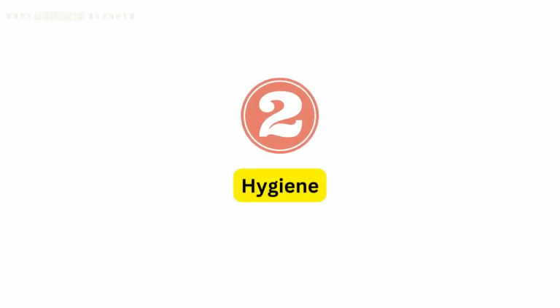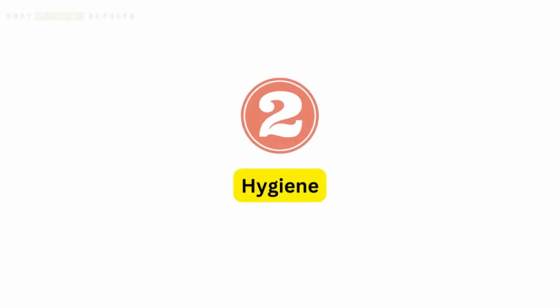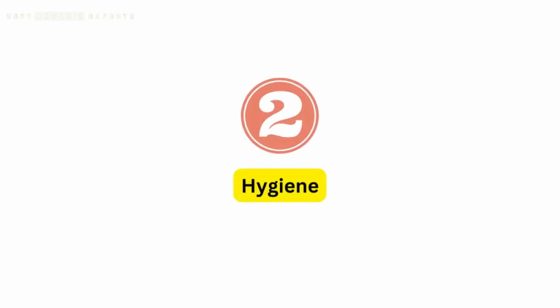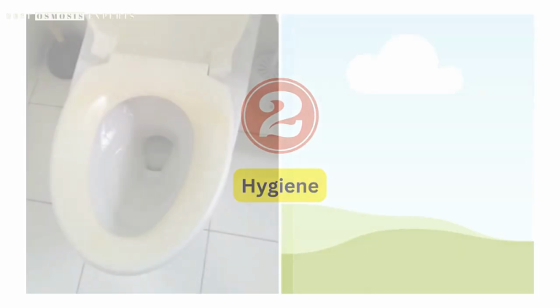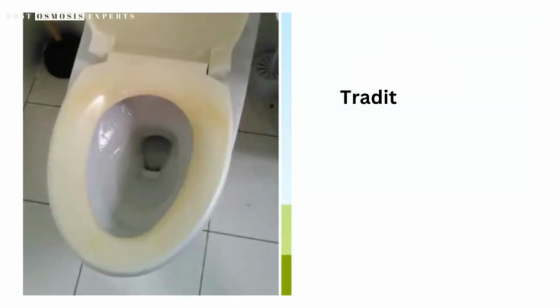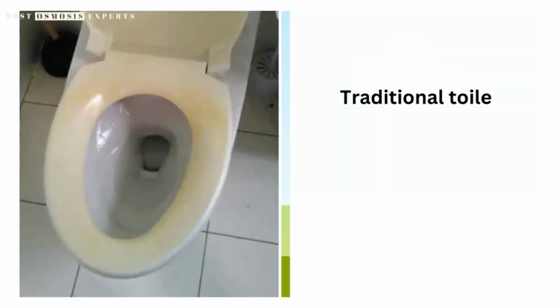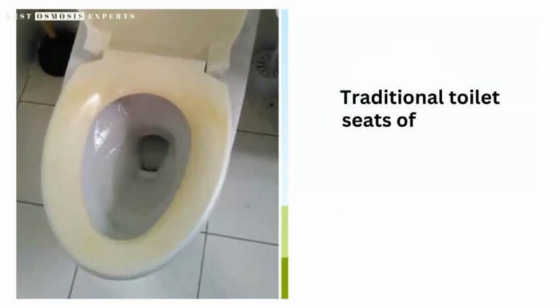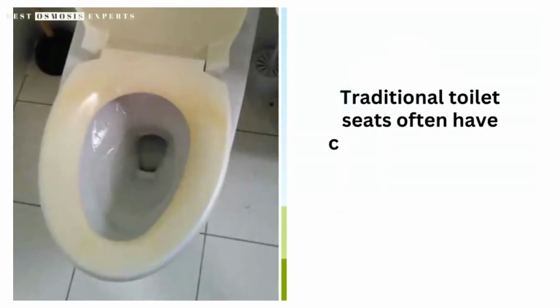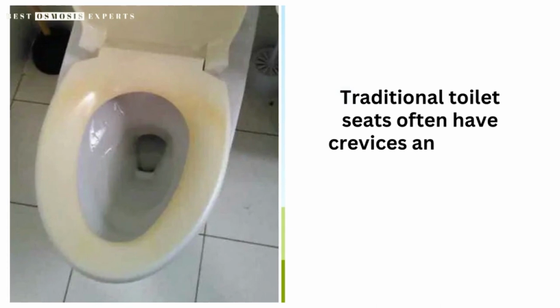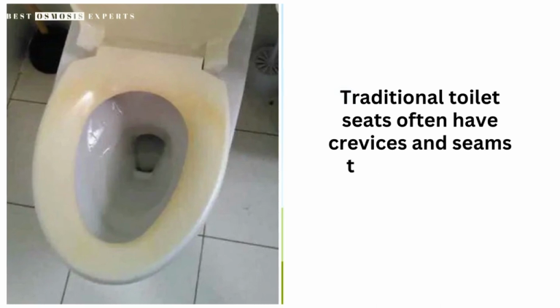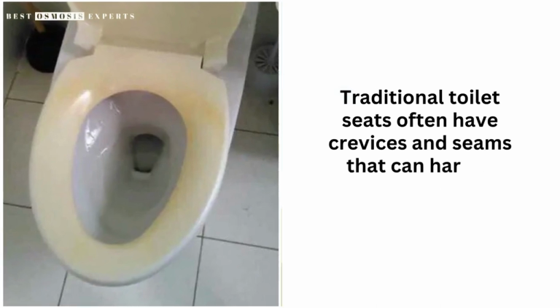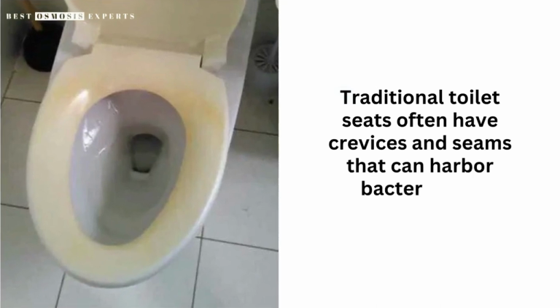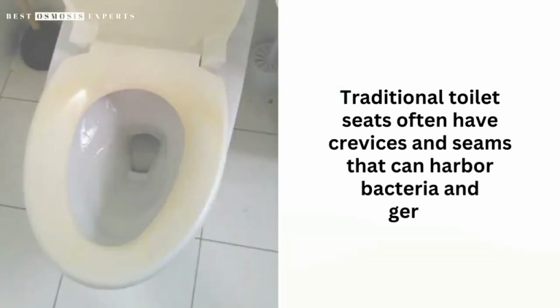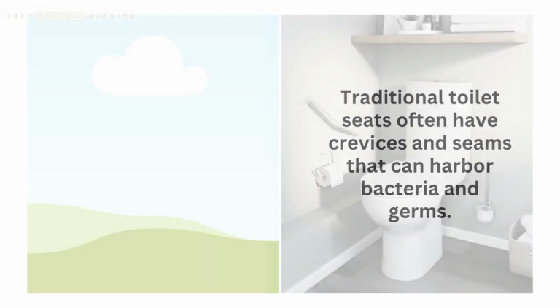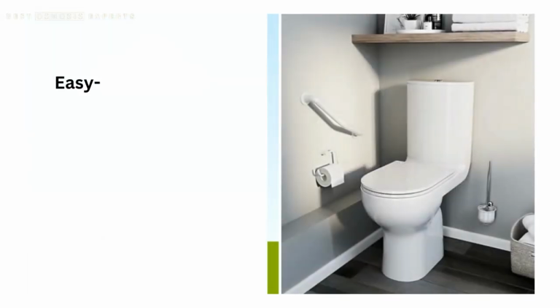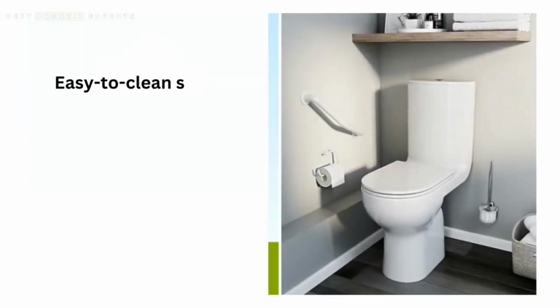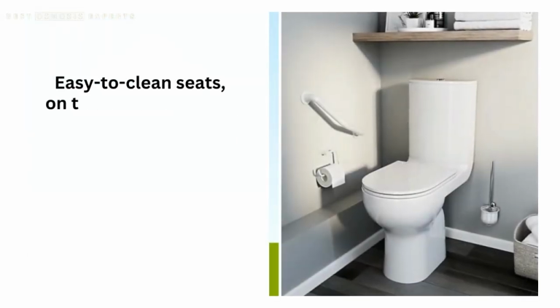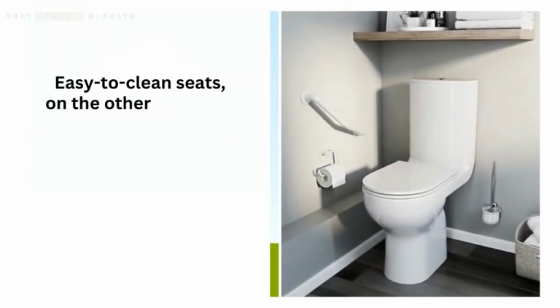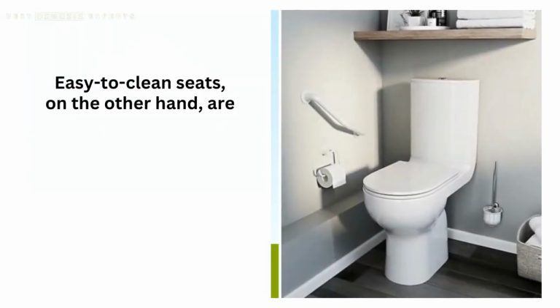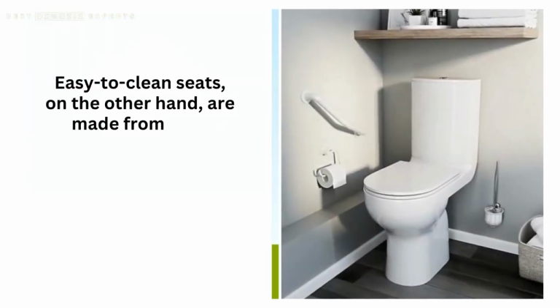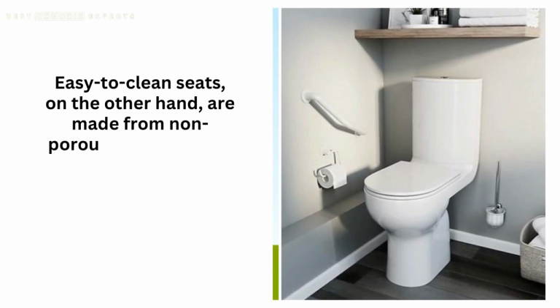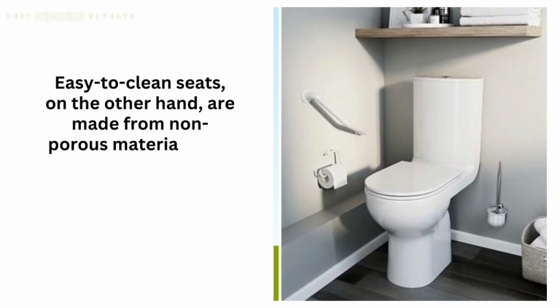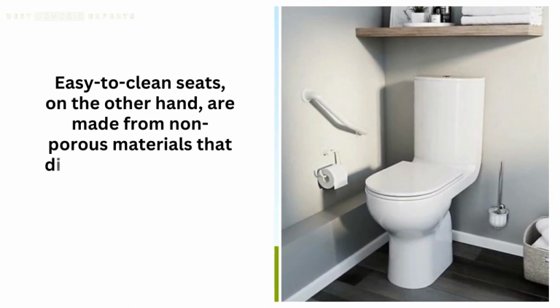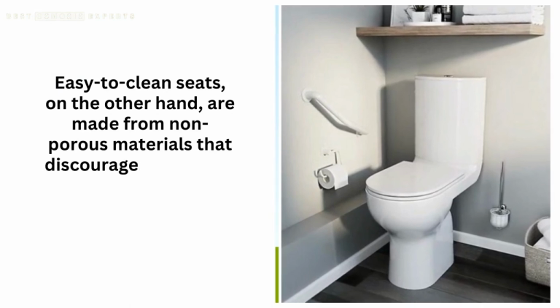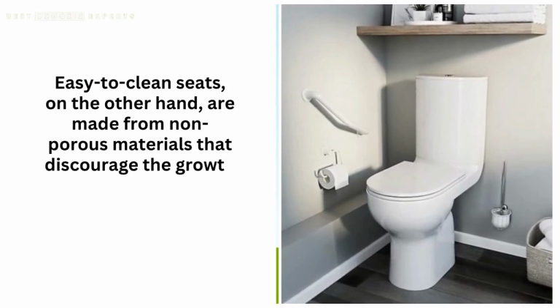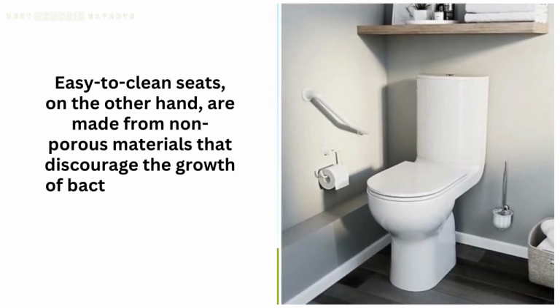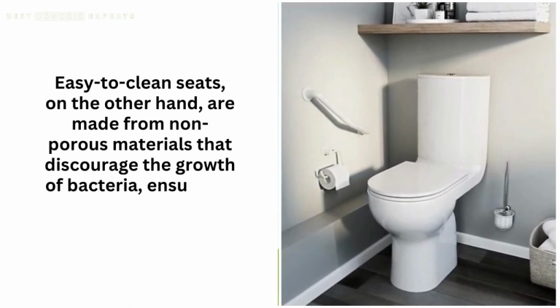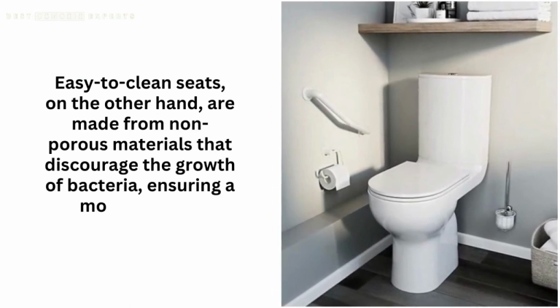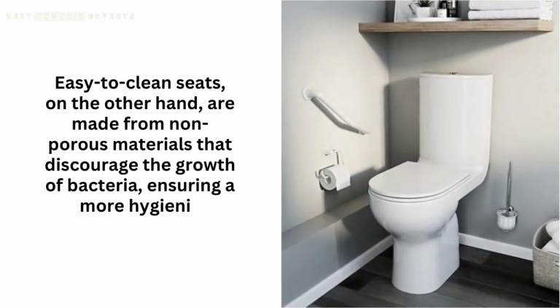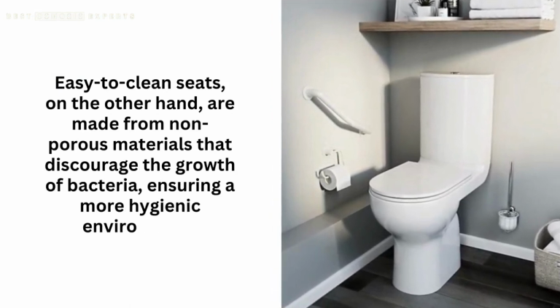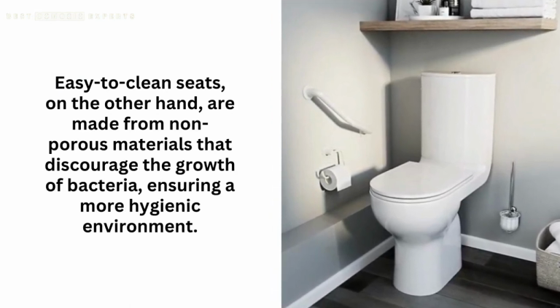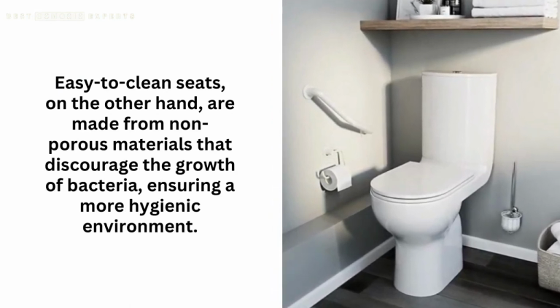2. Hygiene. Traditional toilet seats often have crevices and seams that can harbor bacteria and germs. Easy-to-clean seats, on the other hand, are made from non-porous materials that discourage the growth of bacteria, ensuring a more hygienic environment.